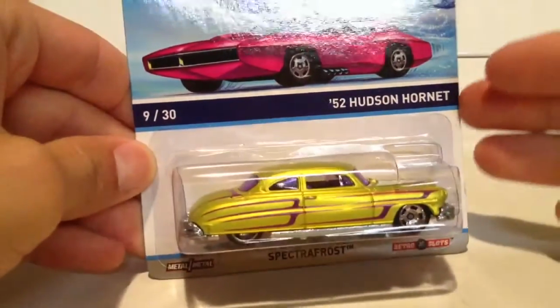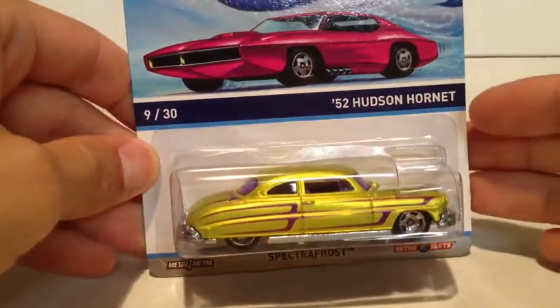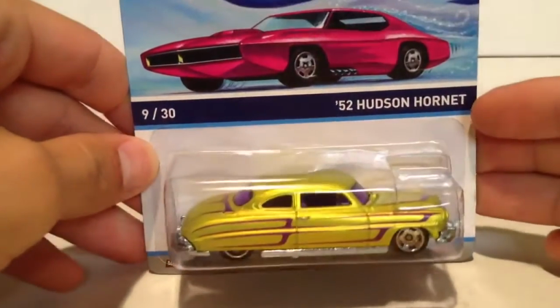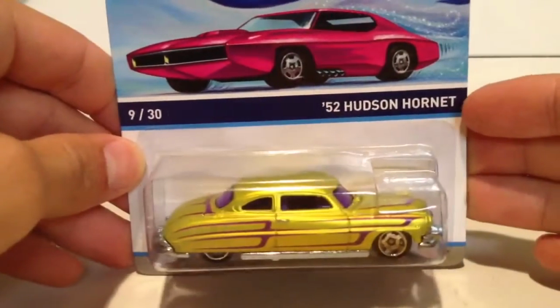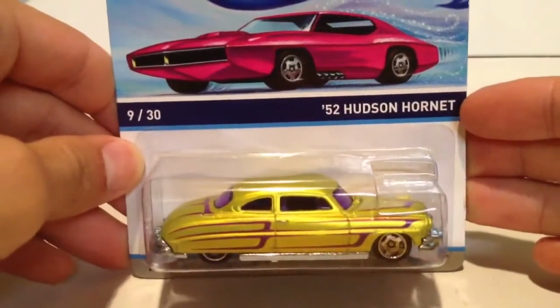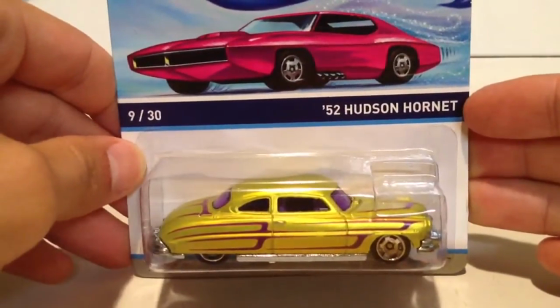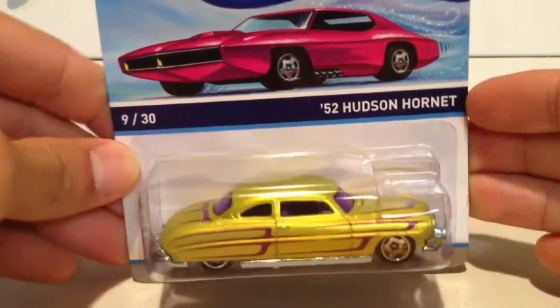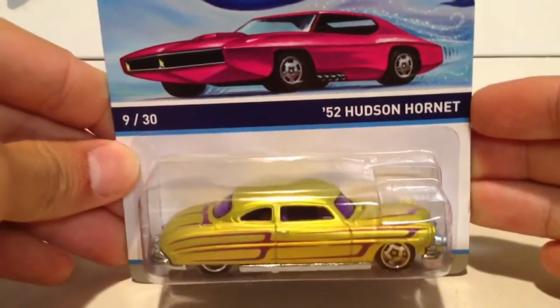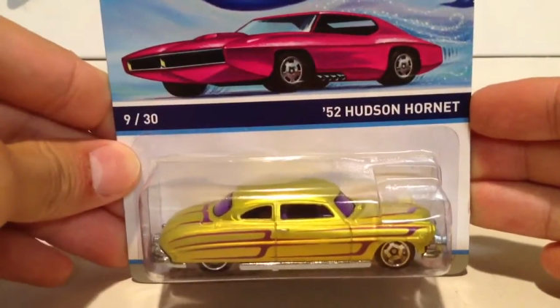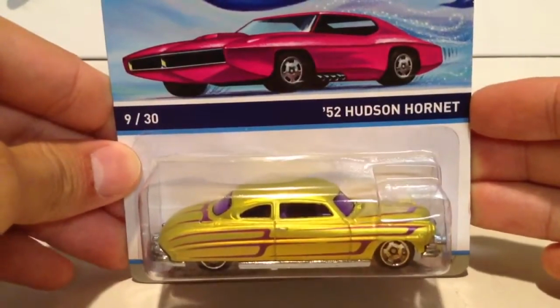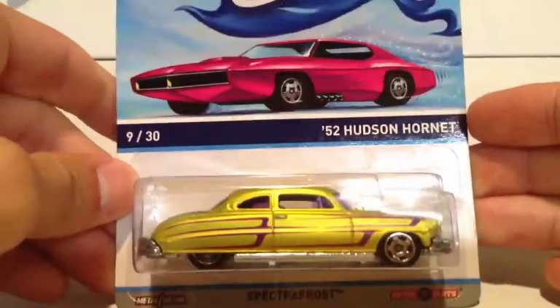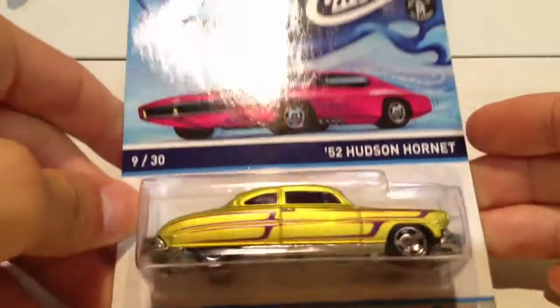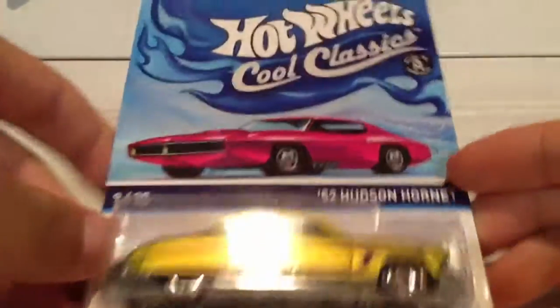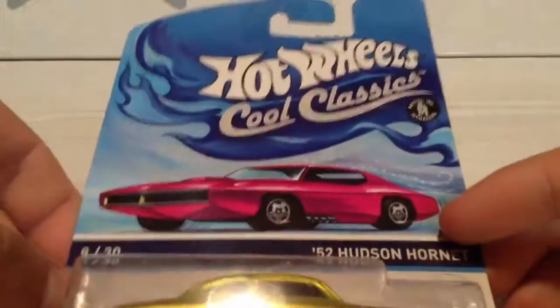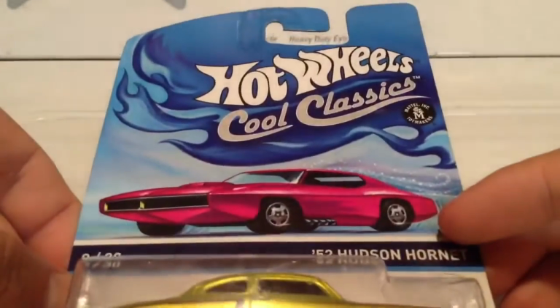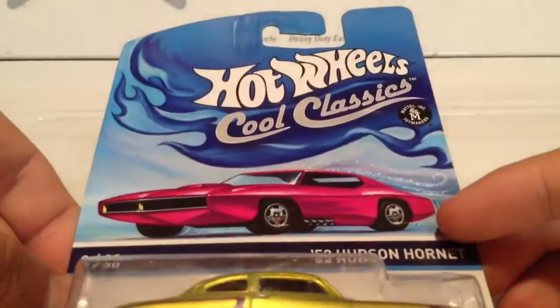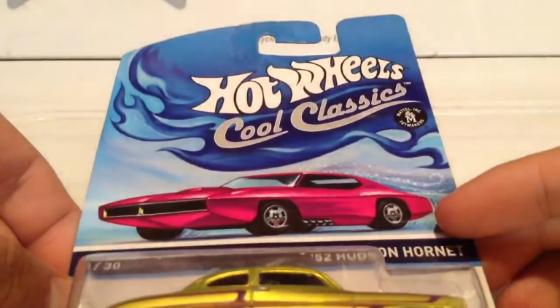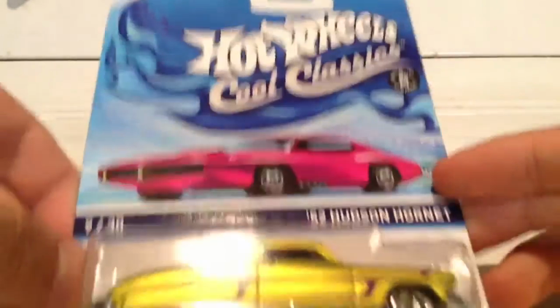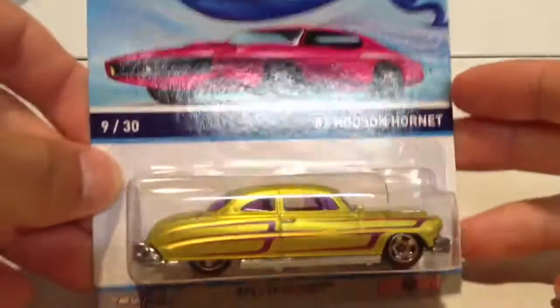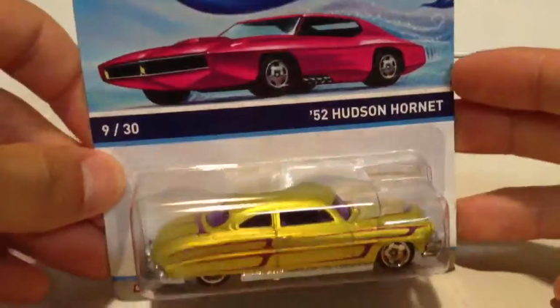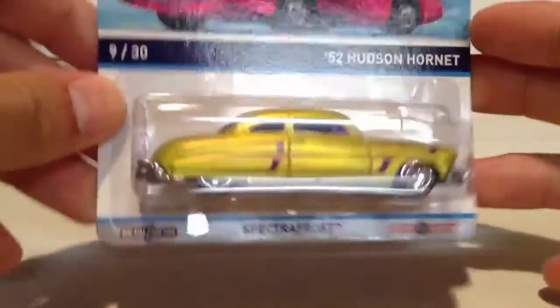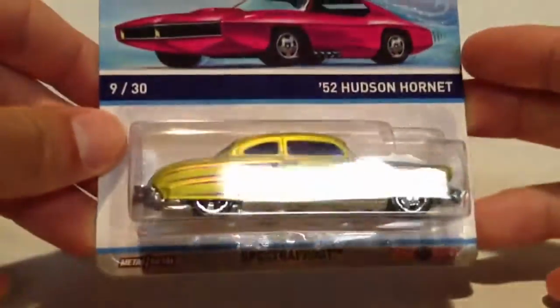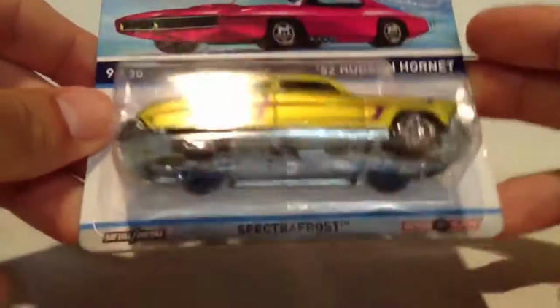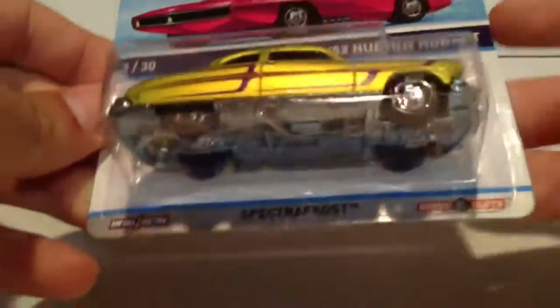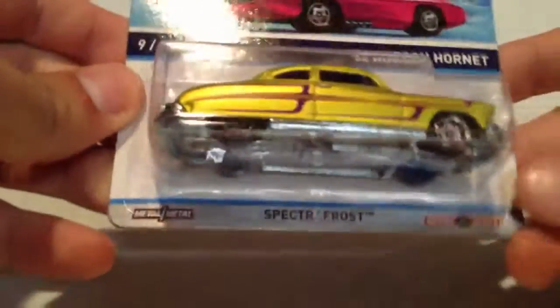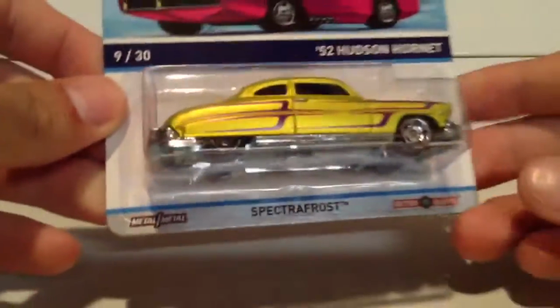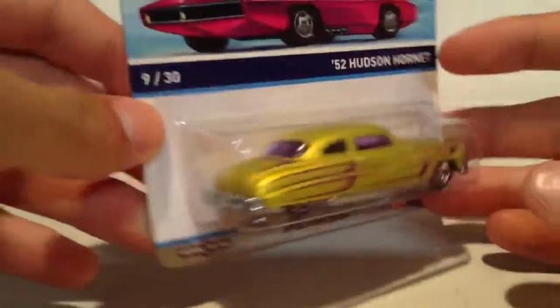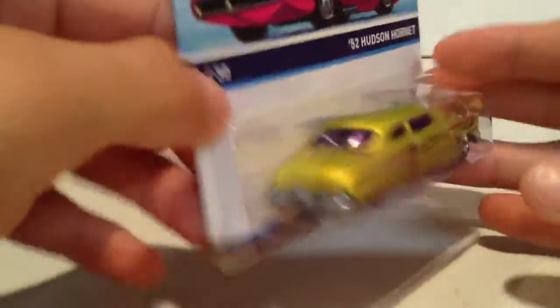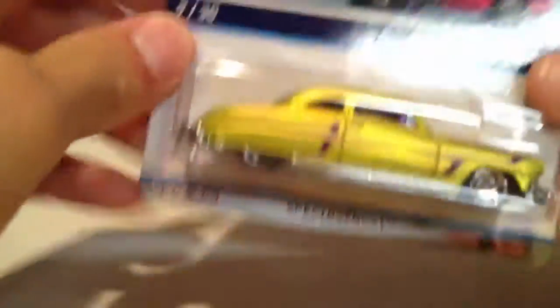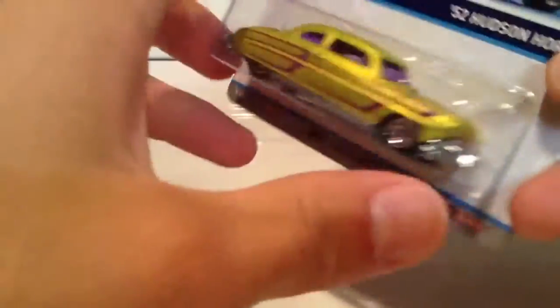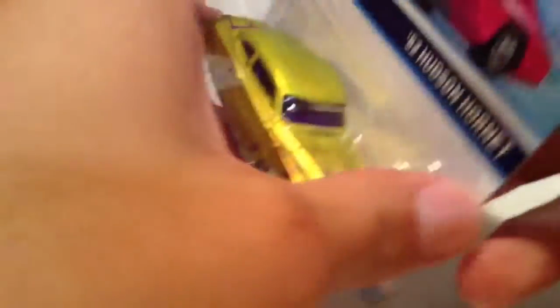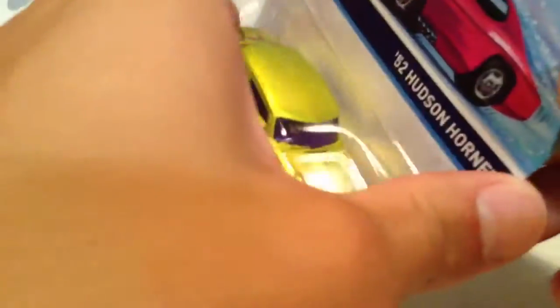Hey YouTube, it's me Julian, and today I have the '52 Hudson Hornet from Hot Wheels Cool Classic Series. The line, whatever you want to call it. Let's open this up.